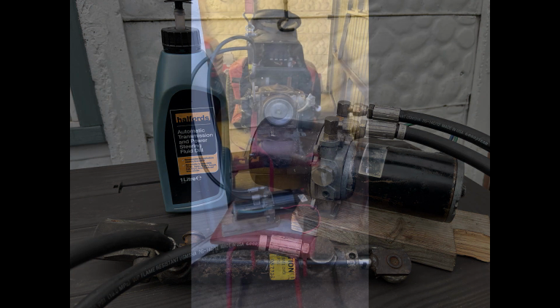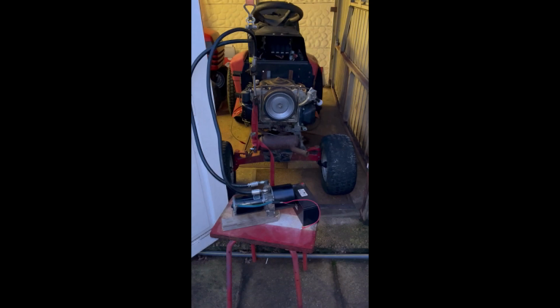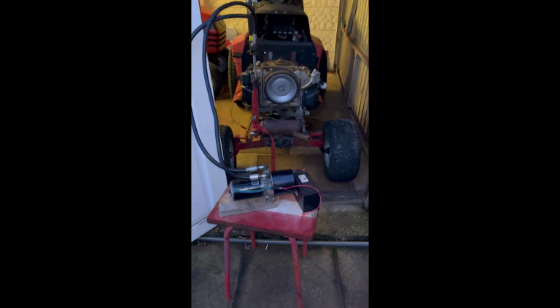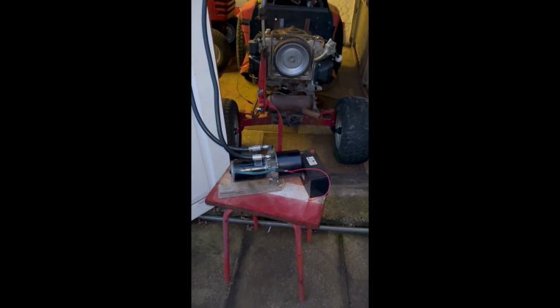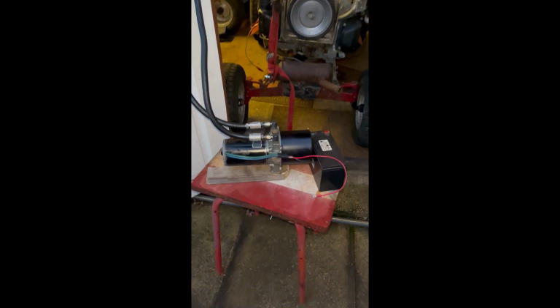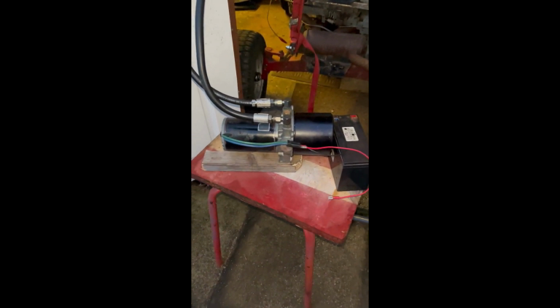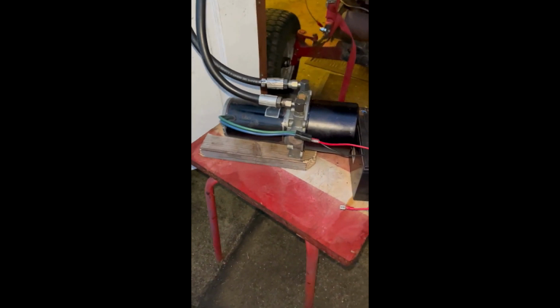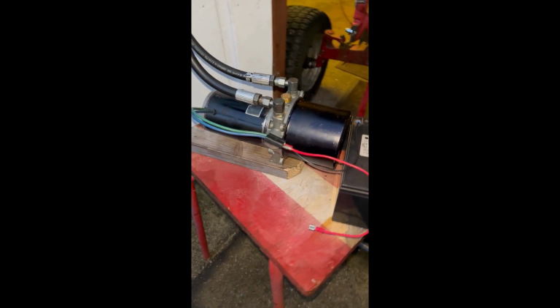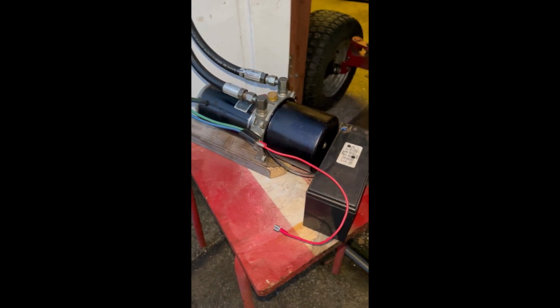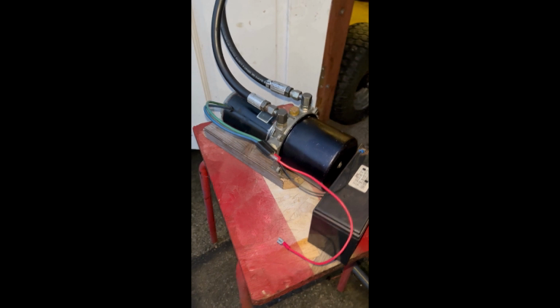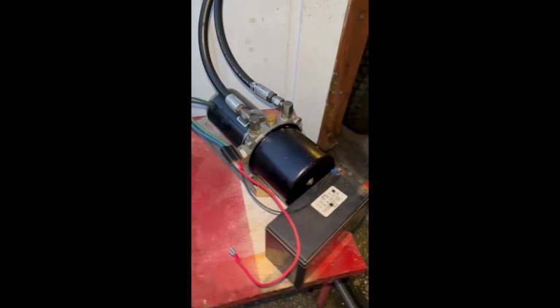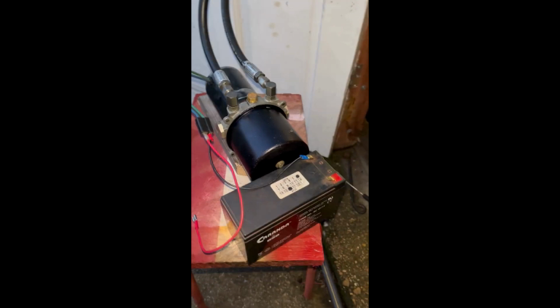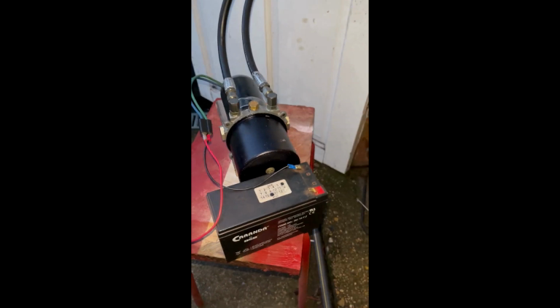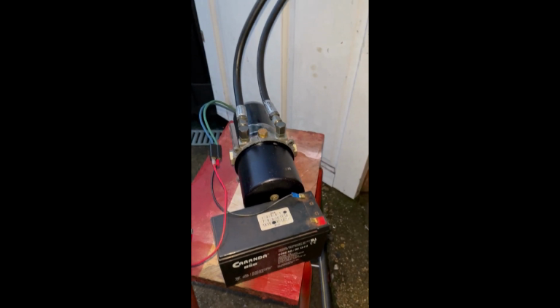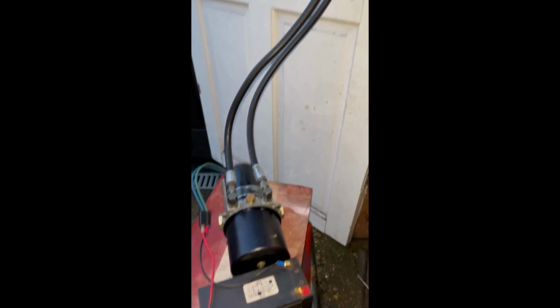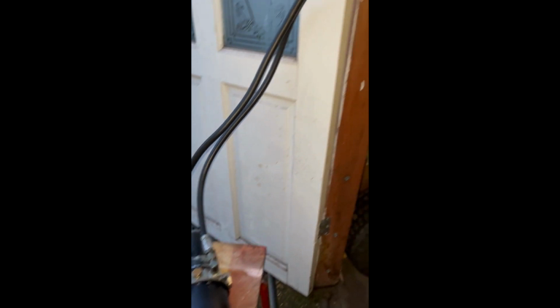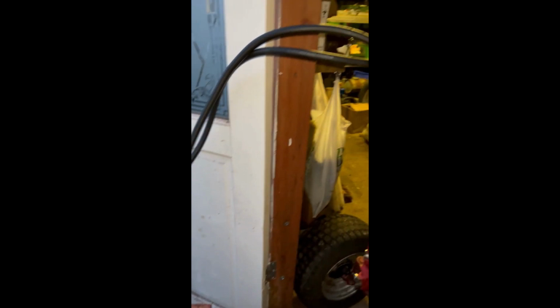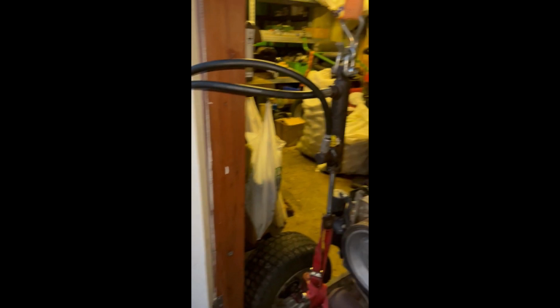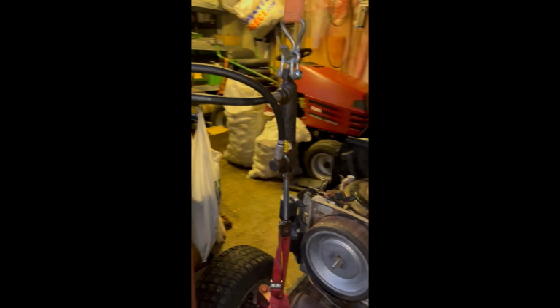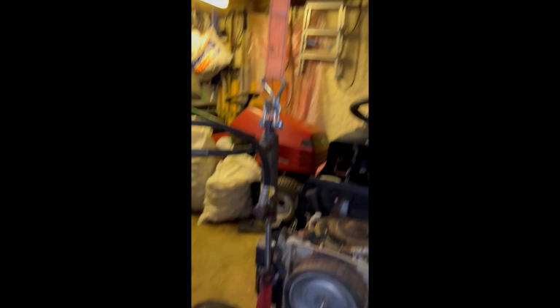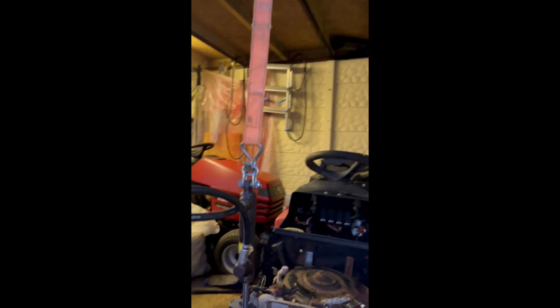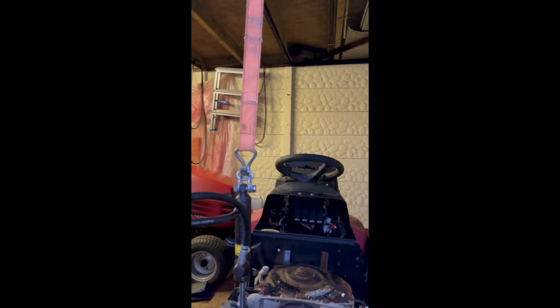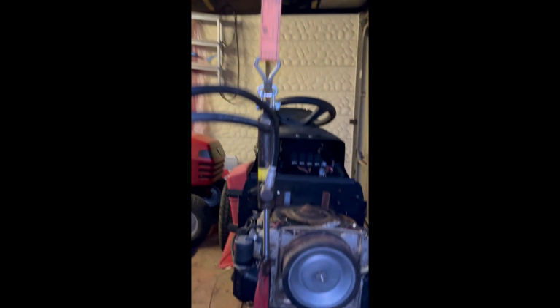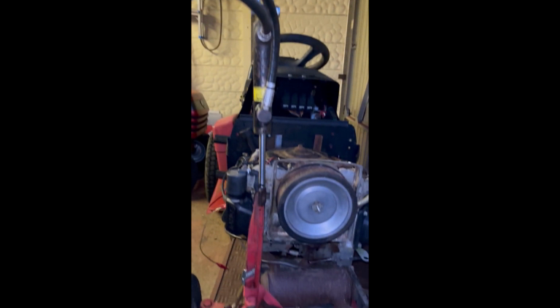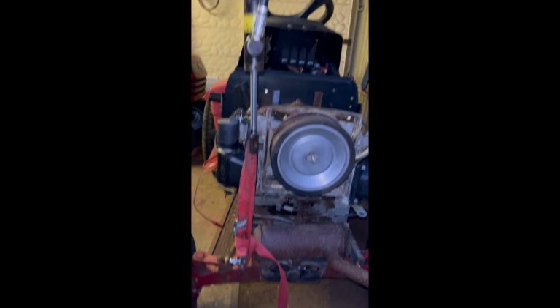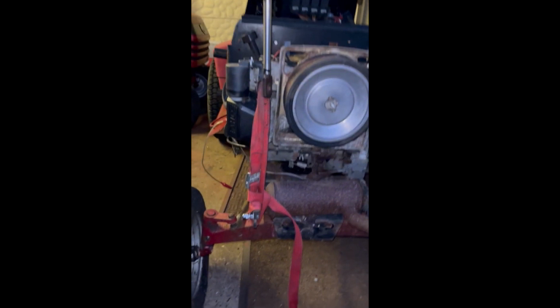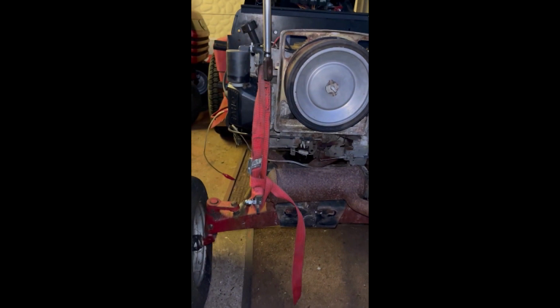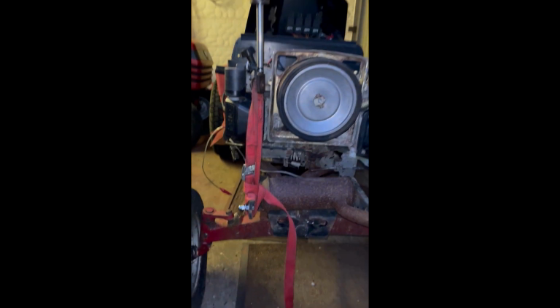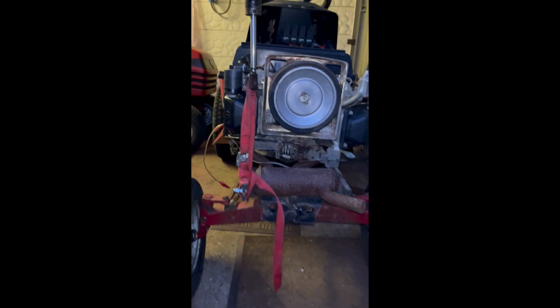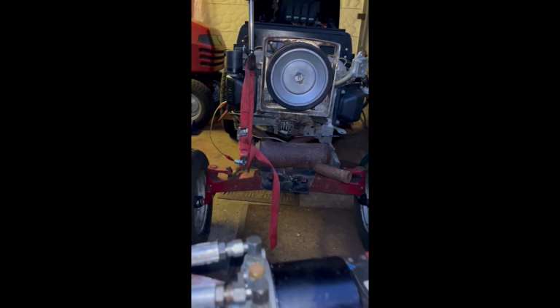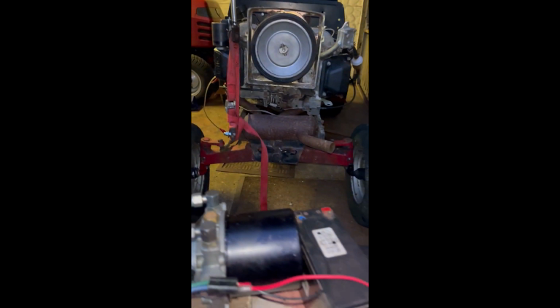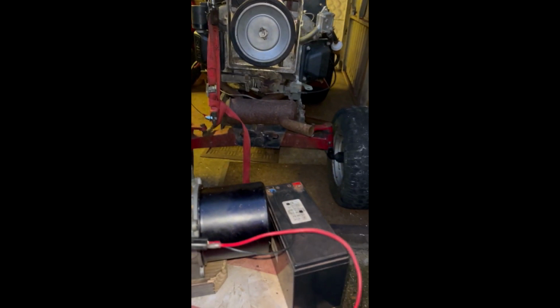And it's time to perform some tests. For this procedure I'm using a 12 volt, 7 amp battery and some straps. If everything goes well, the hydraulic system should be able to easily lift and hold the front part of the mower.